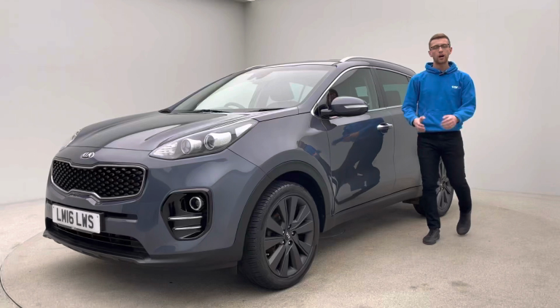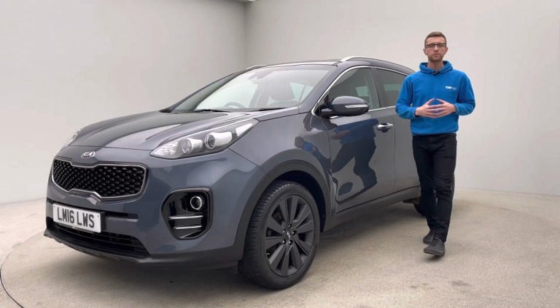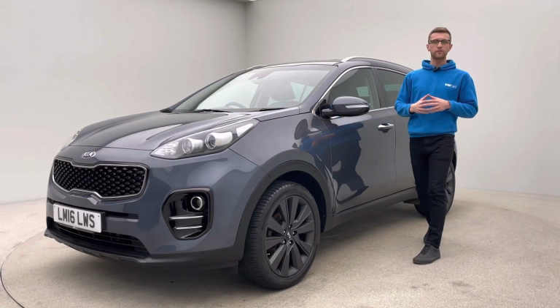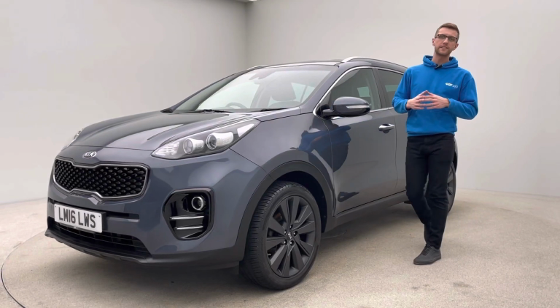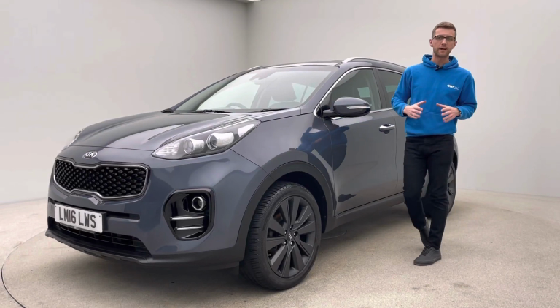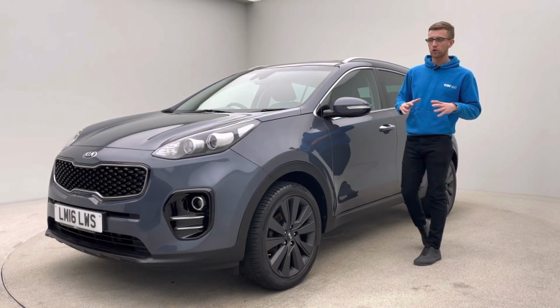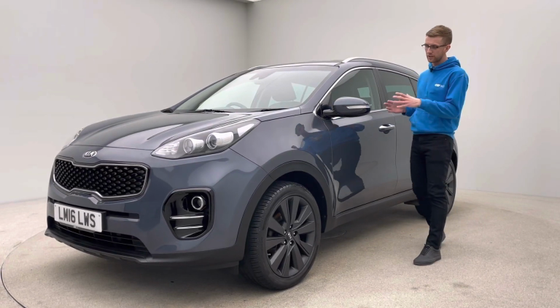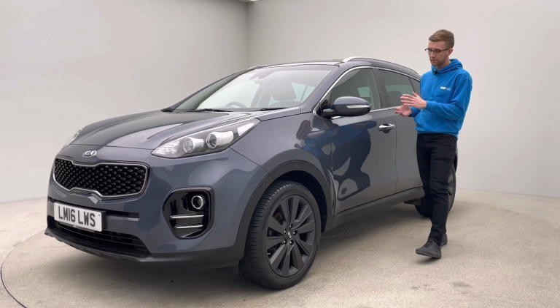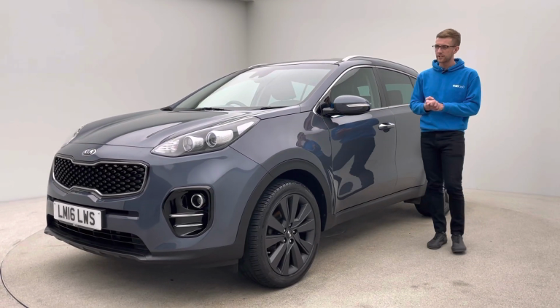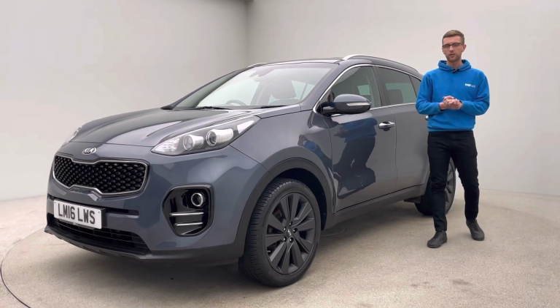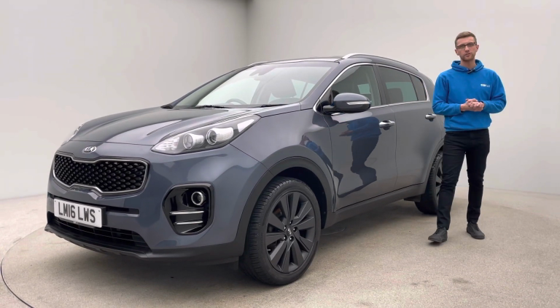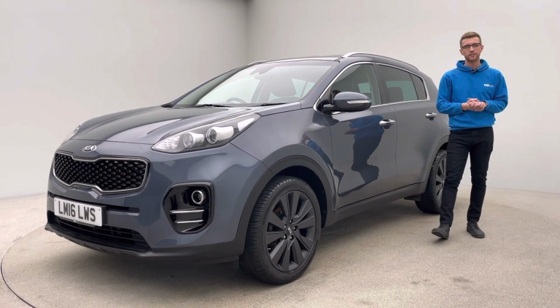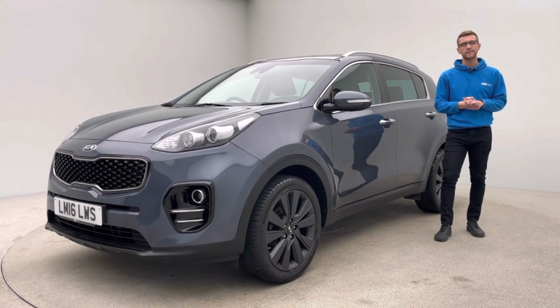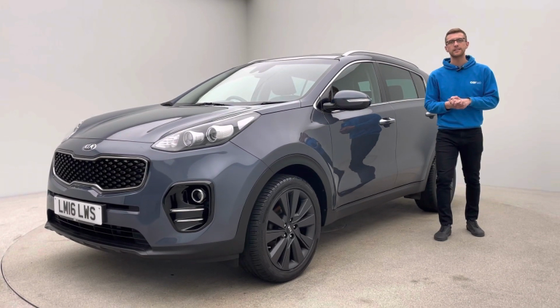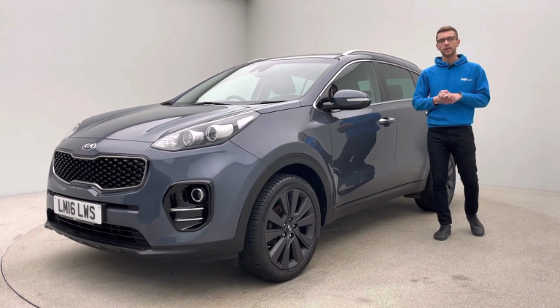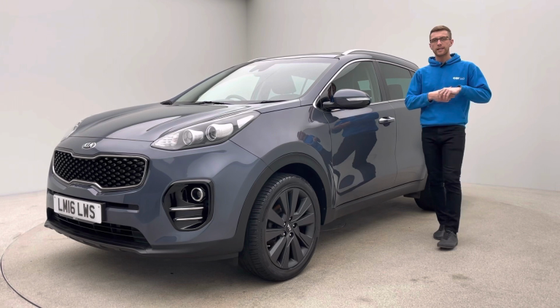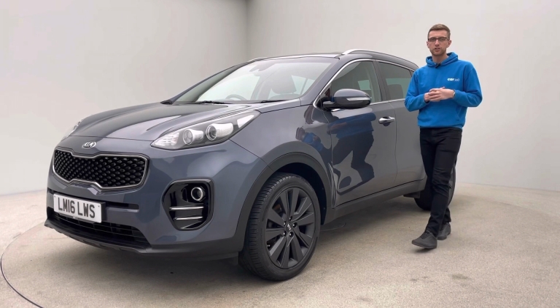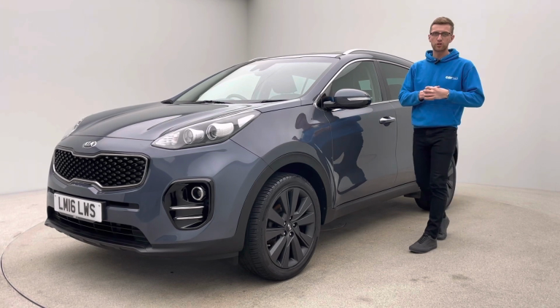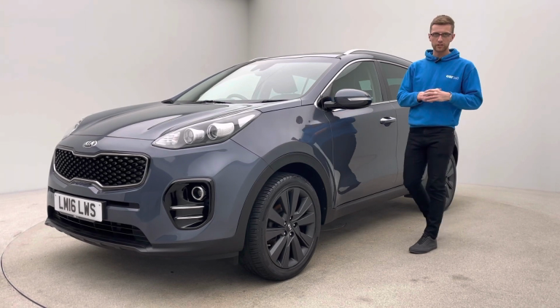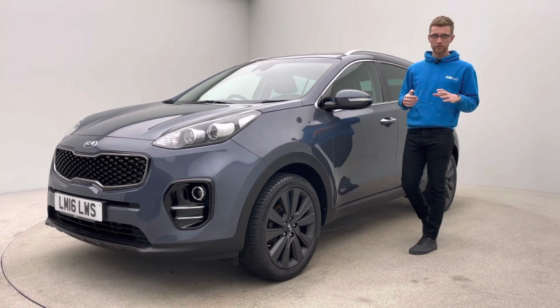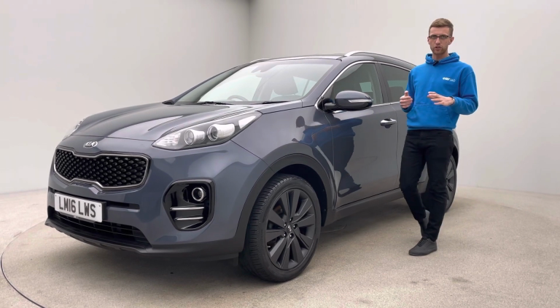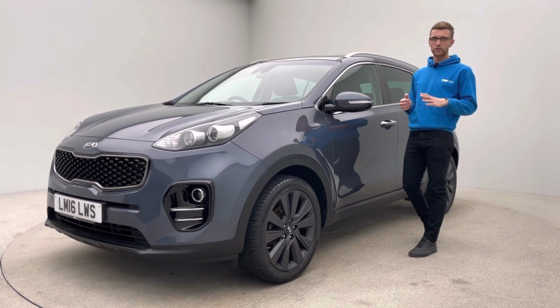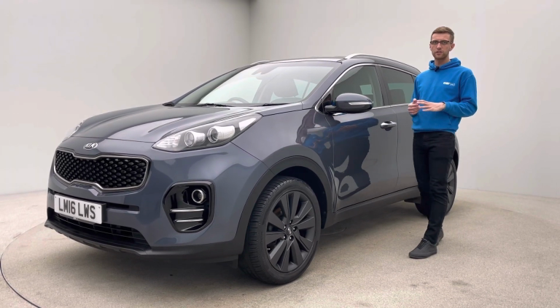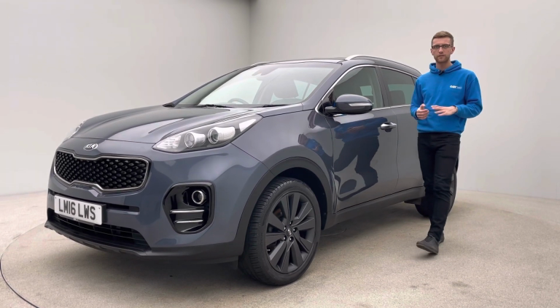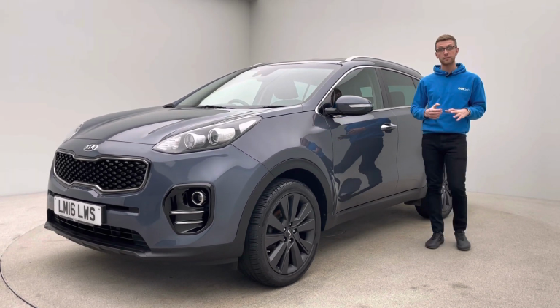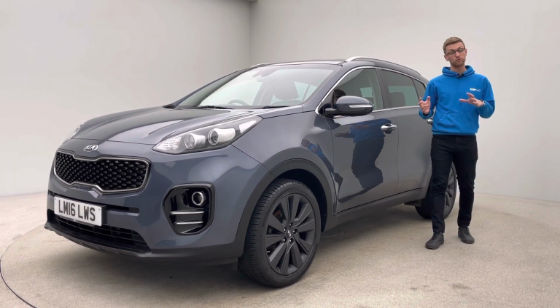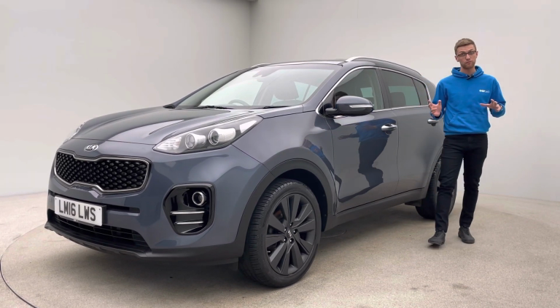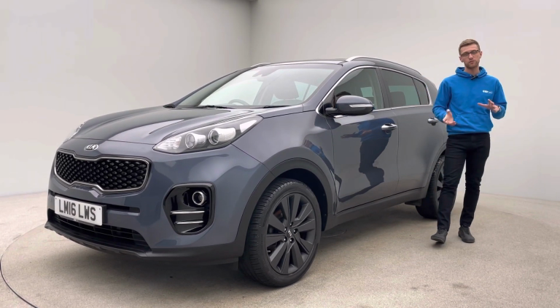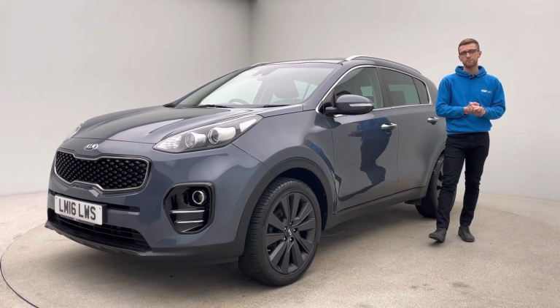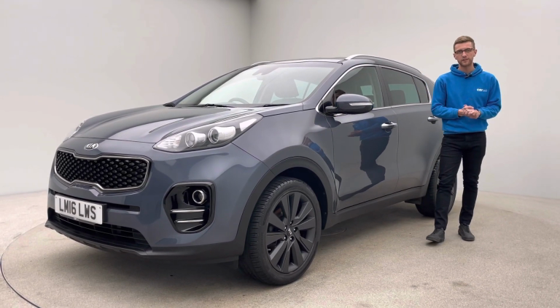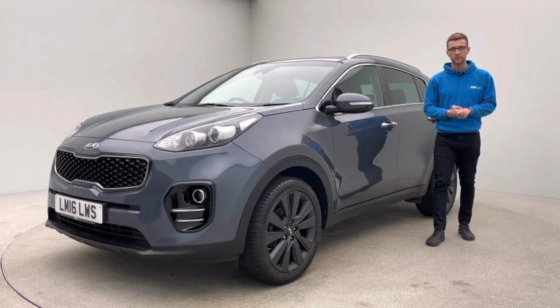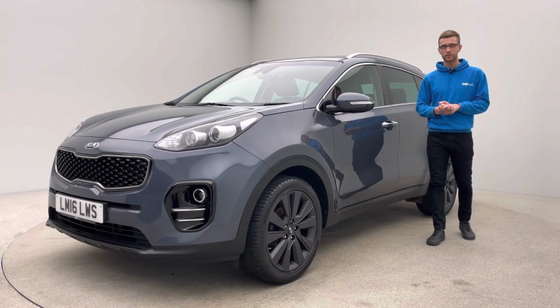Hi and welcome to Car360. My name is Ross and I'm doing a video presentation on our 2016 Kia Sportage. This car has covered just under 32,500 miles, so really nice miles for the age of the vehicle.